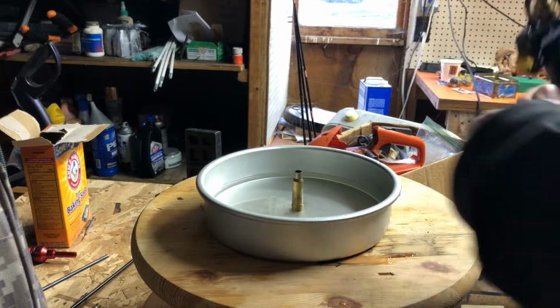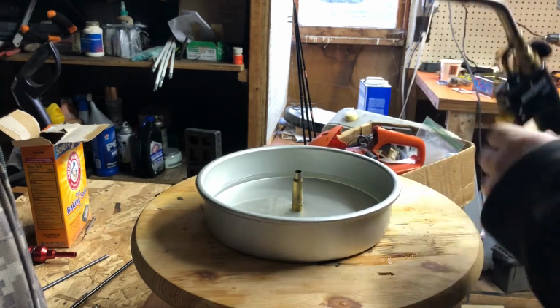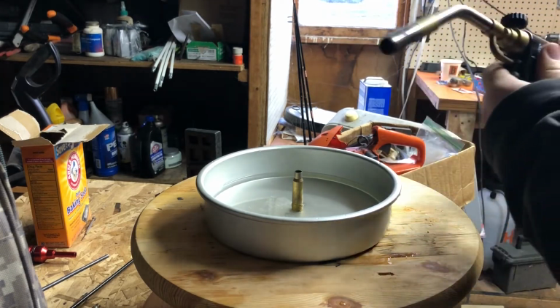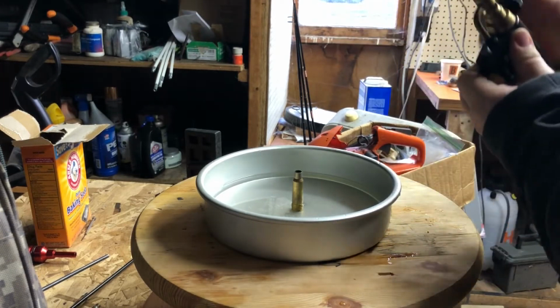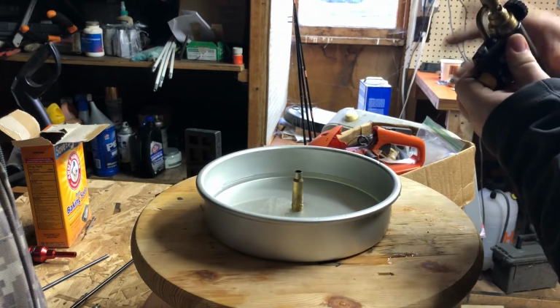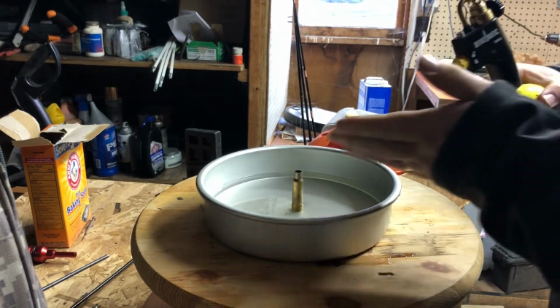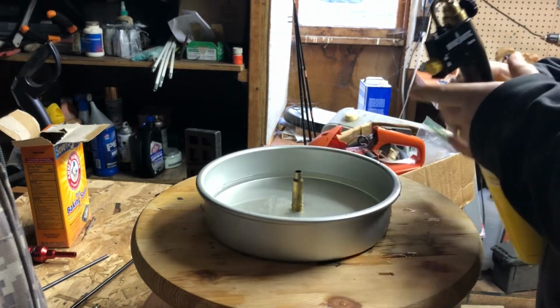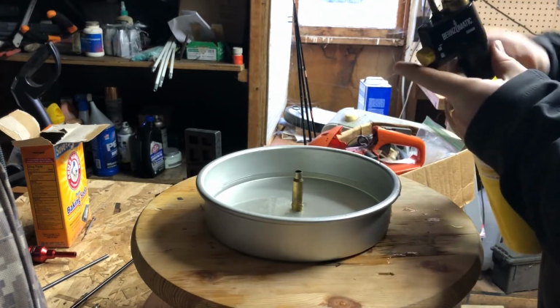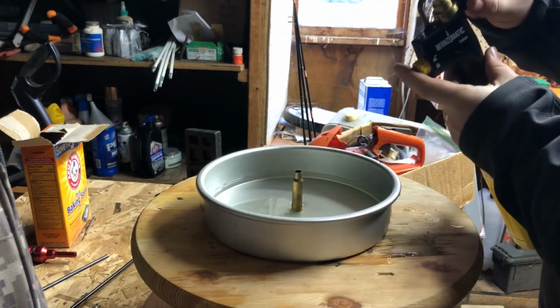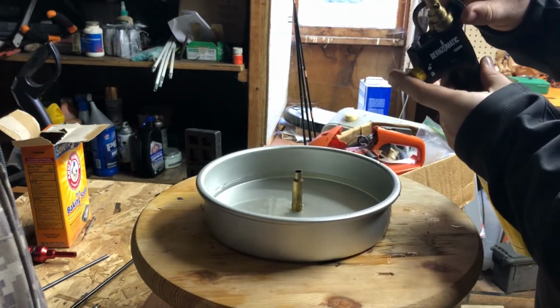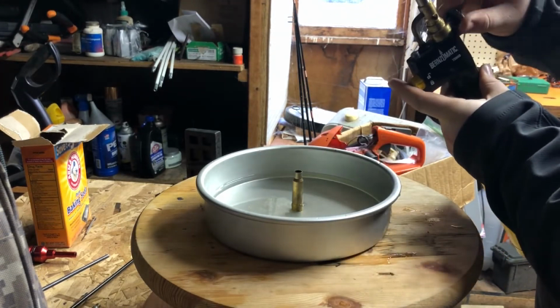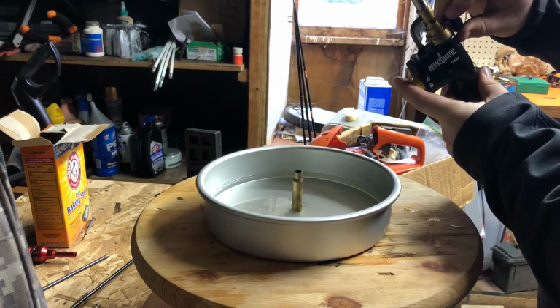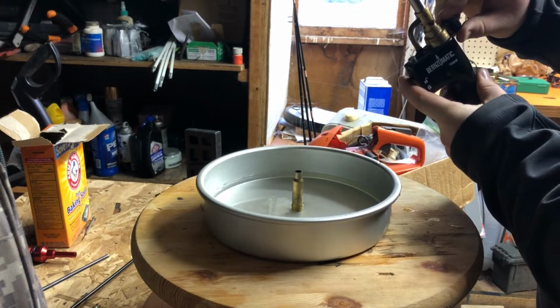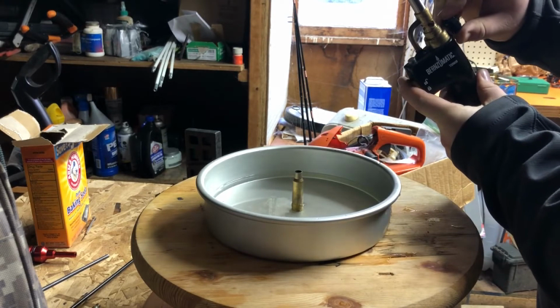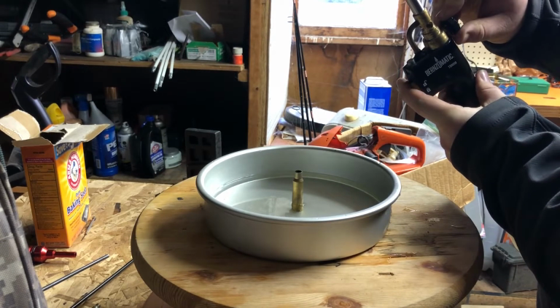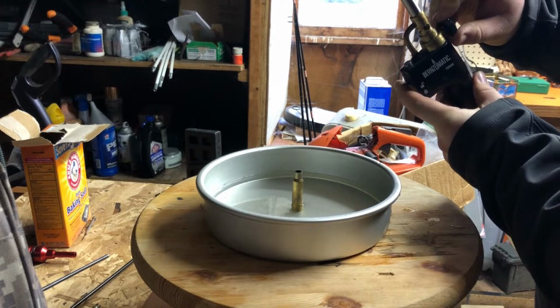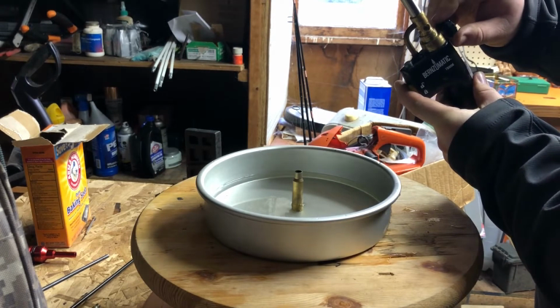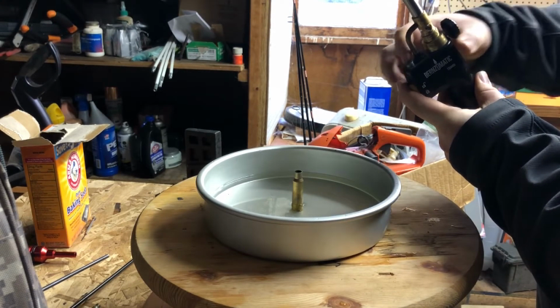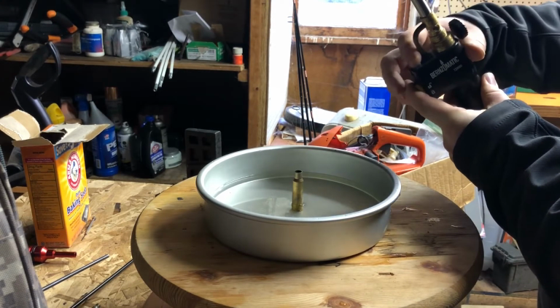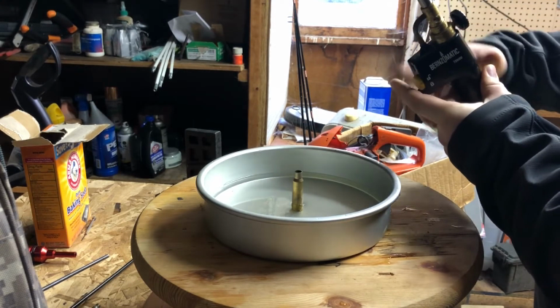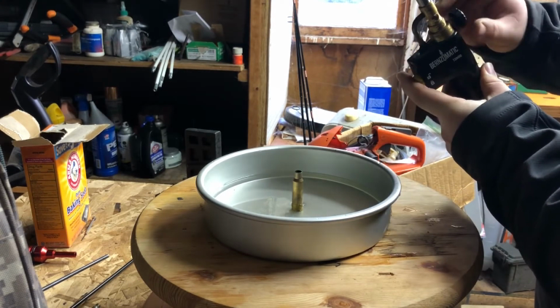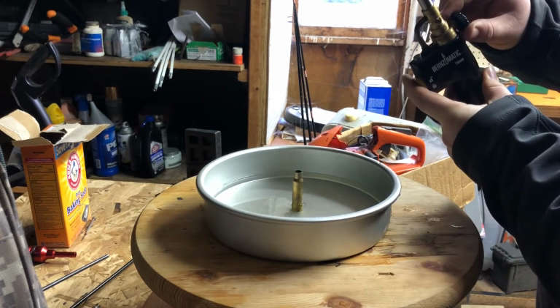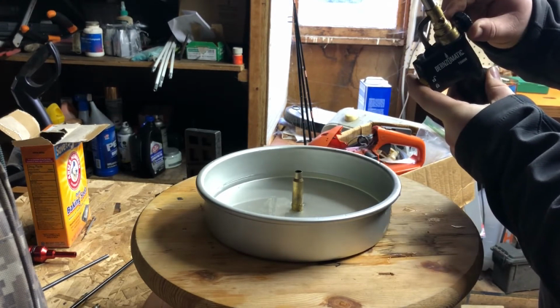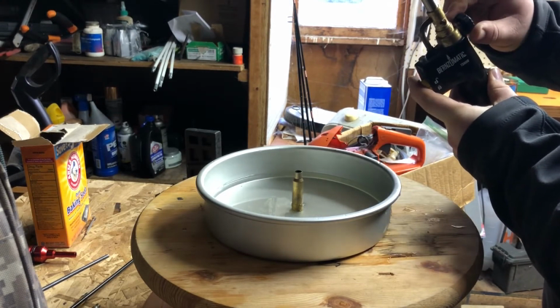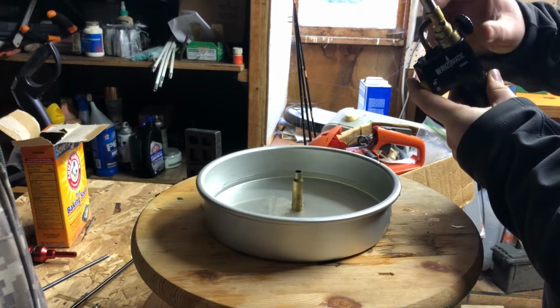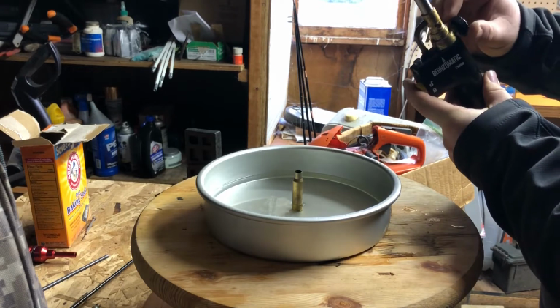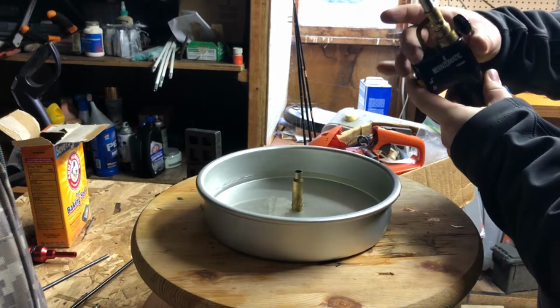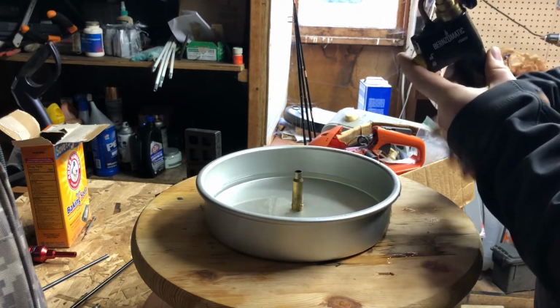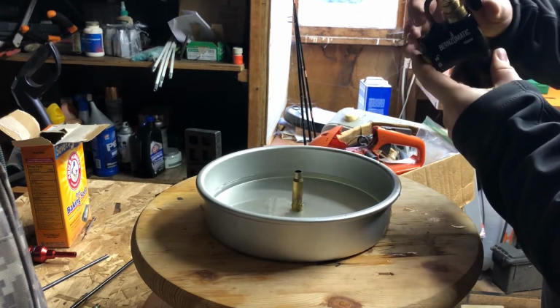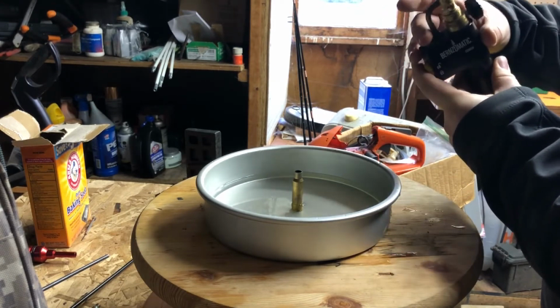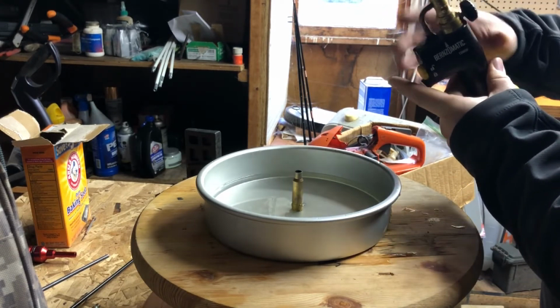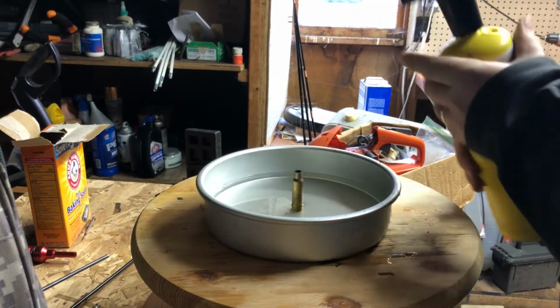You can do this back to back to back. Just leave the cases laying in the water — that won't hurt them. The quench does not affect the brass at all. It's not steel where quenching gets affected.